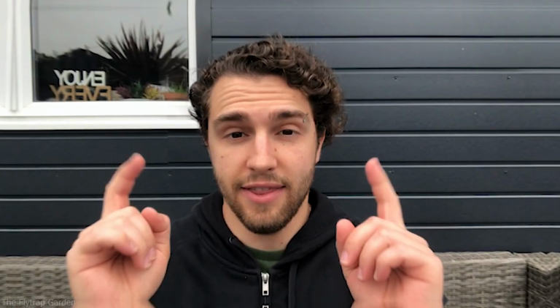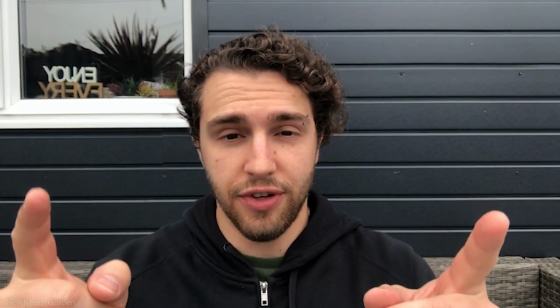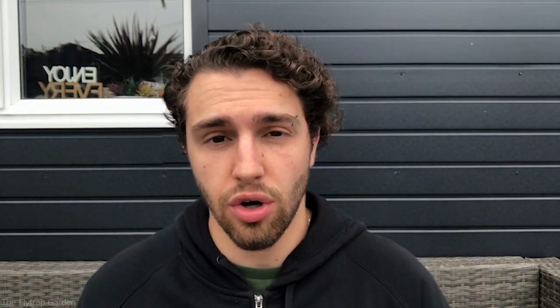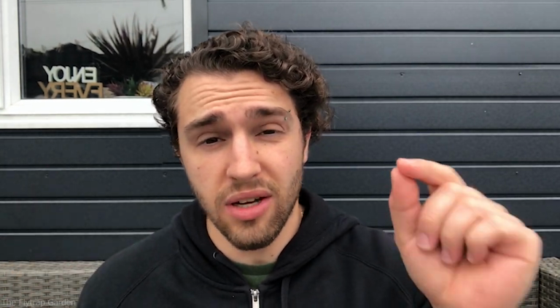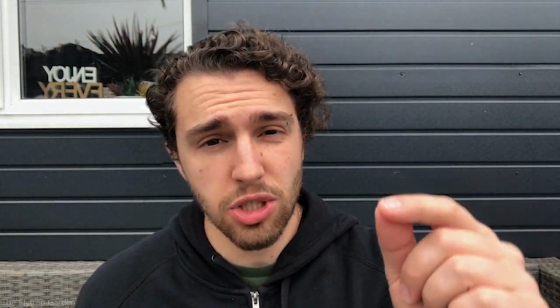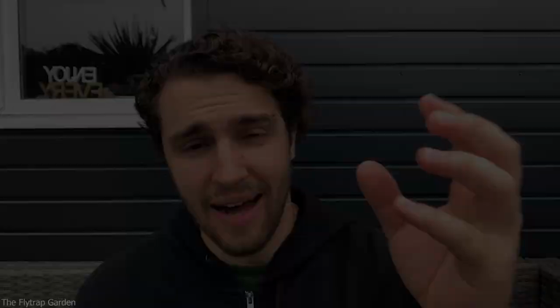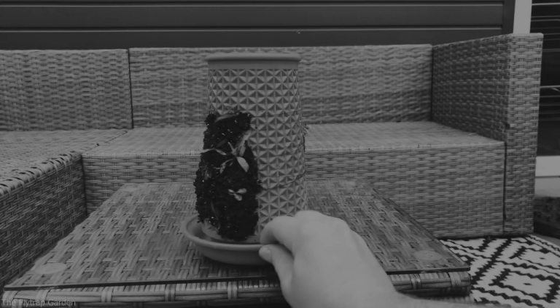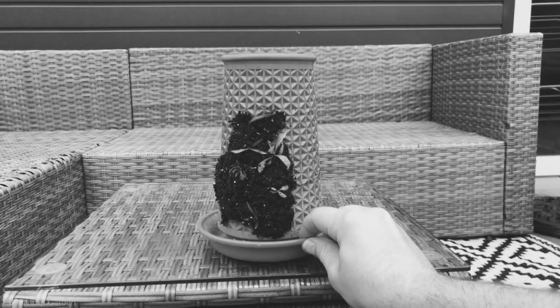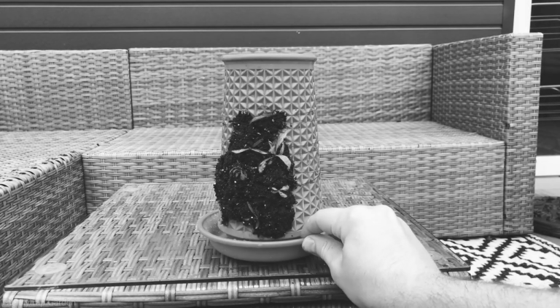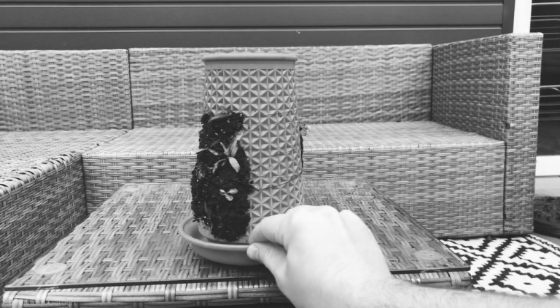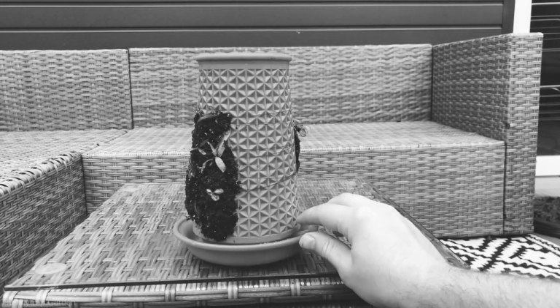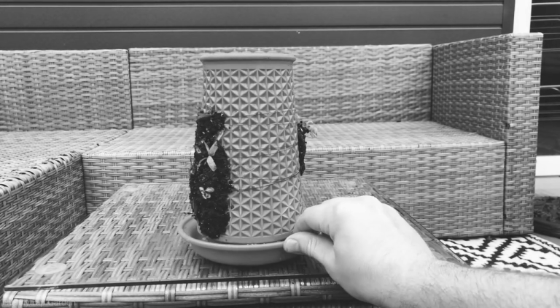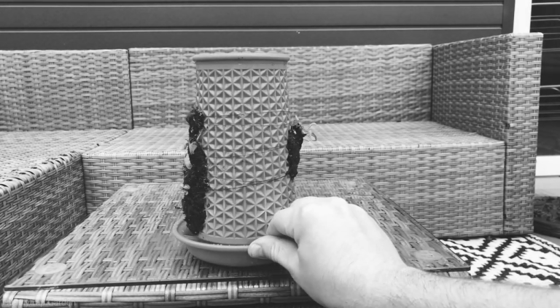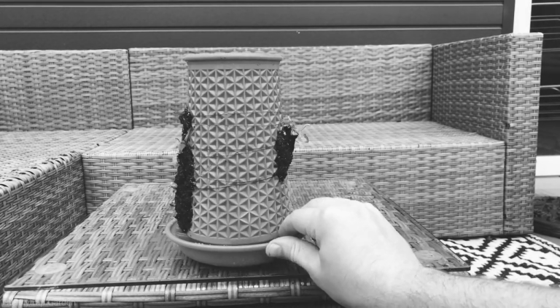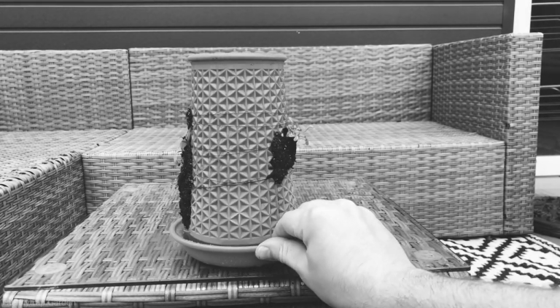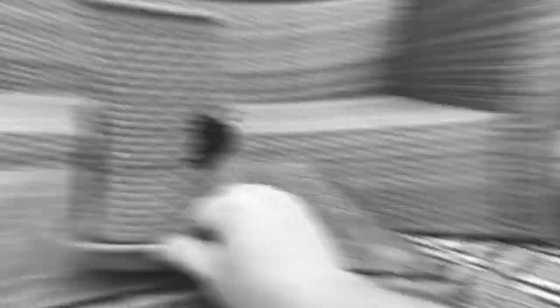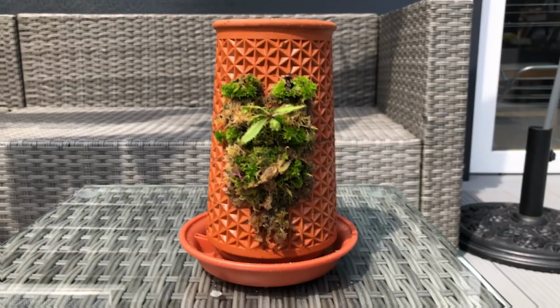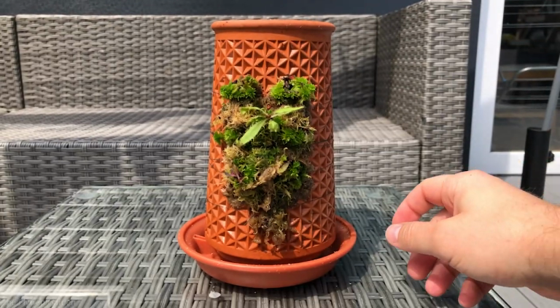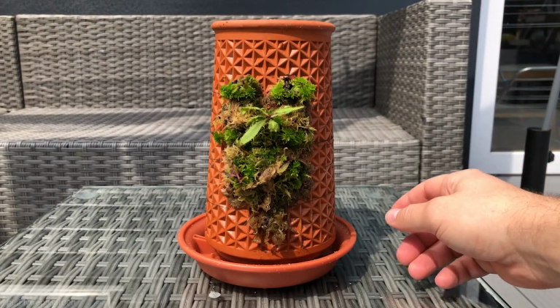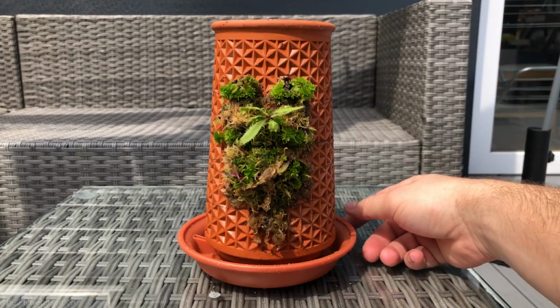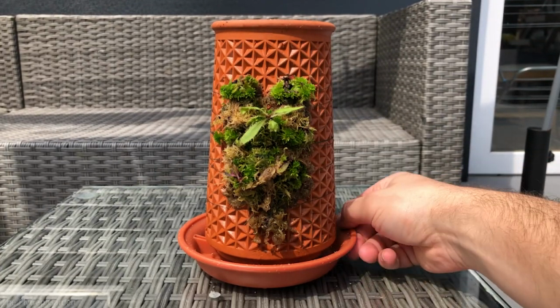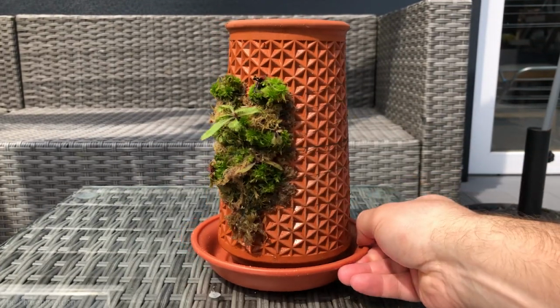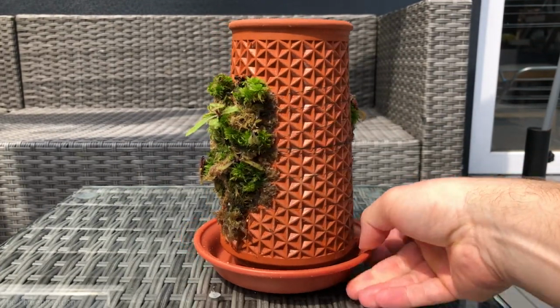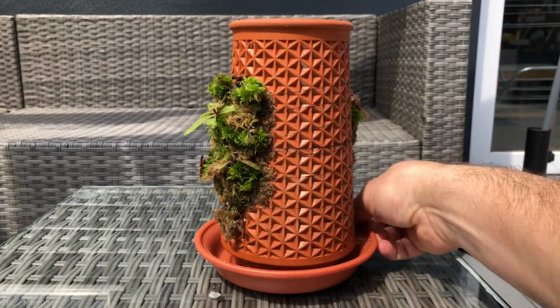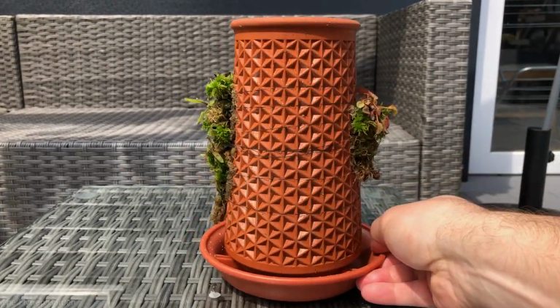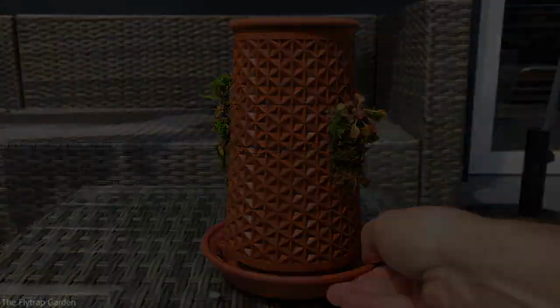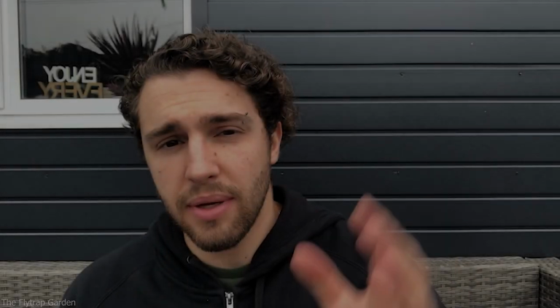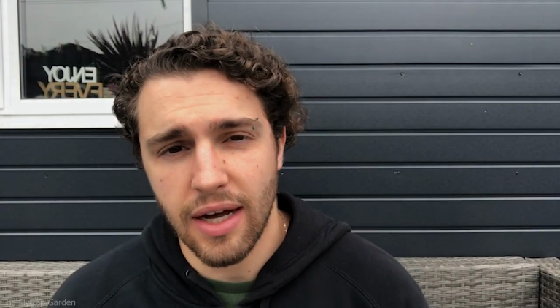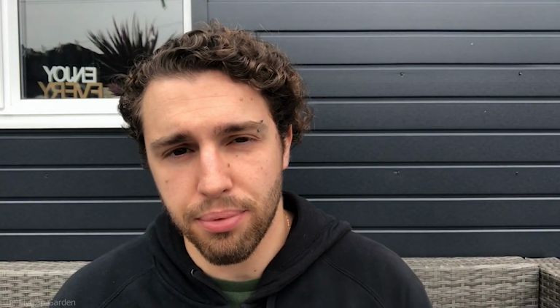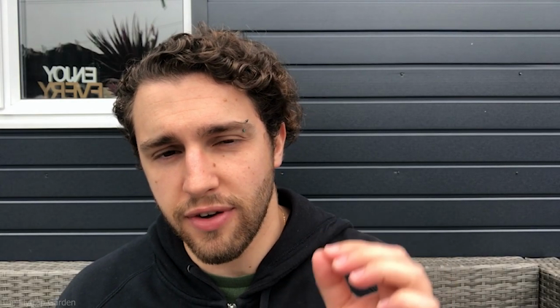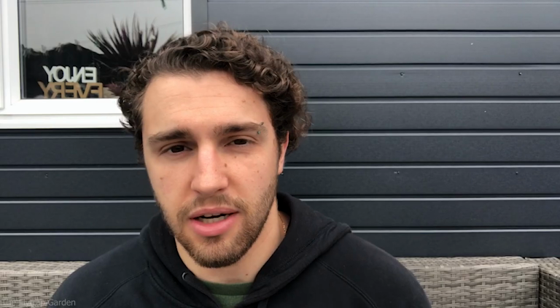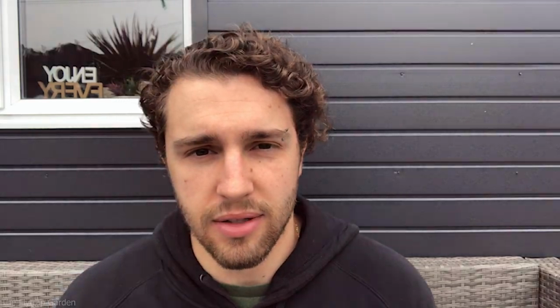In this video we are going to be unpotting our plants and repotting them into some long fibered sphagnum moss on this vert plant that we got. But let me give you guys a brief update about them.